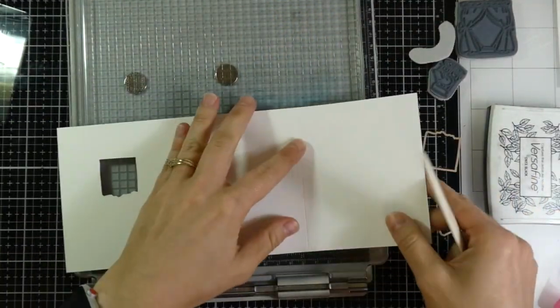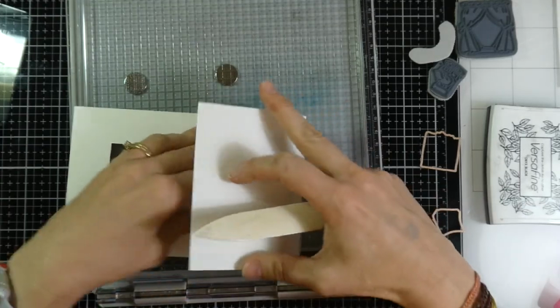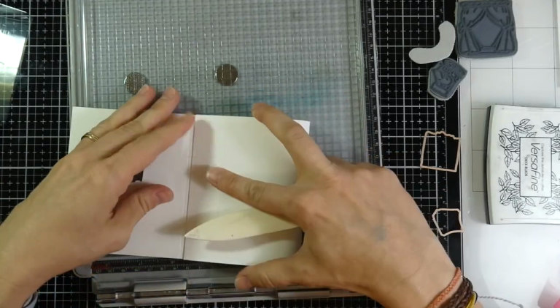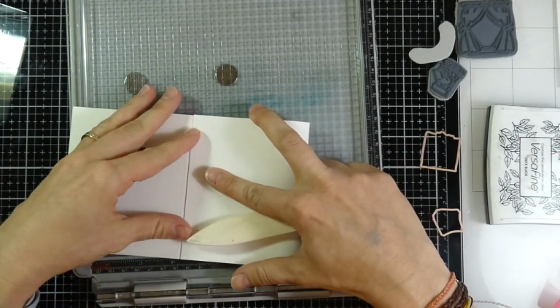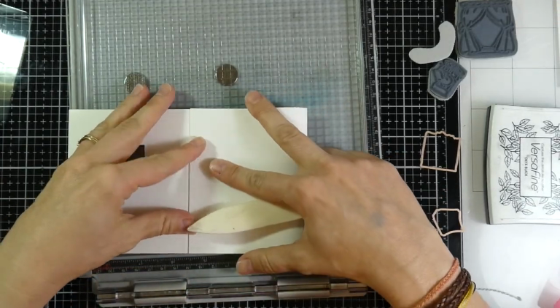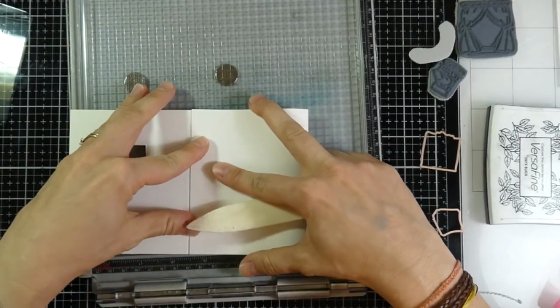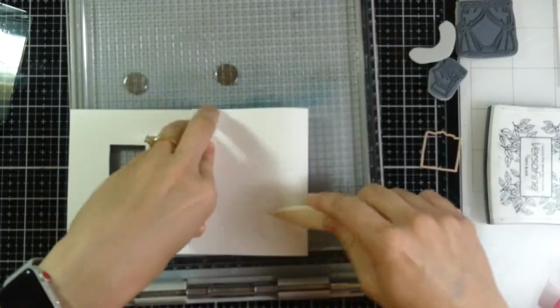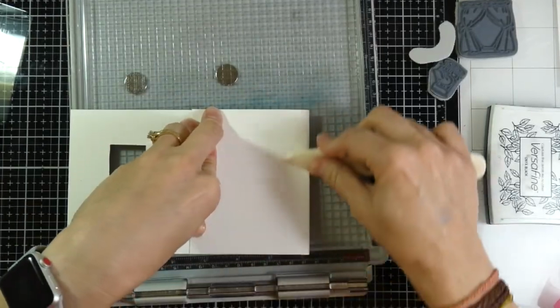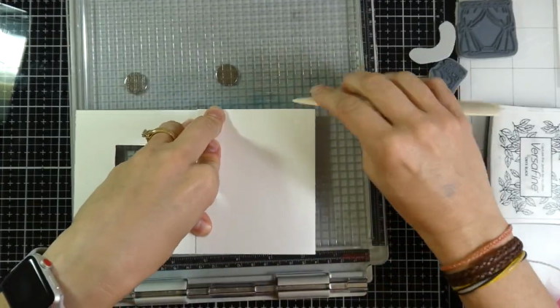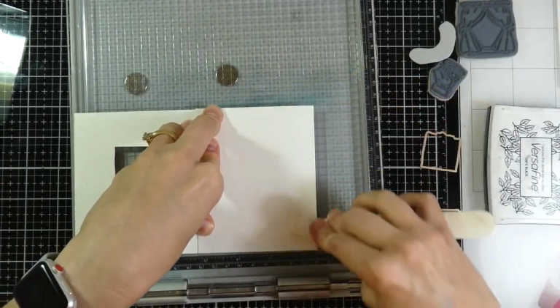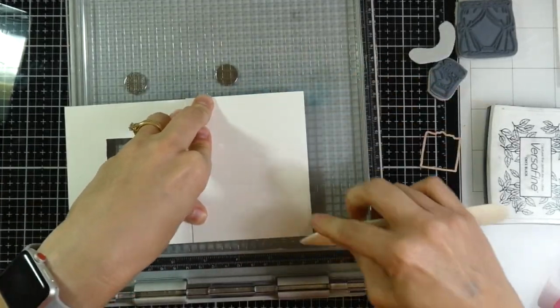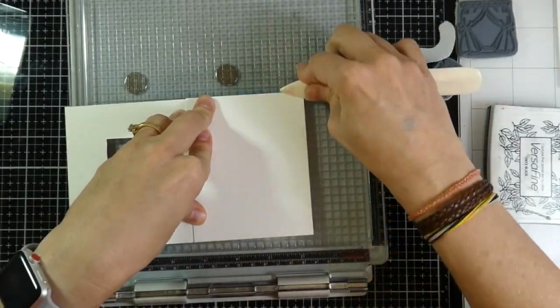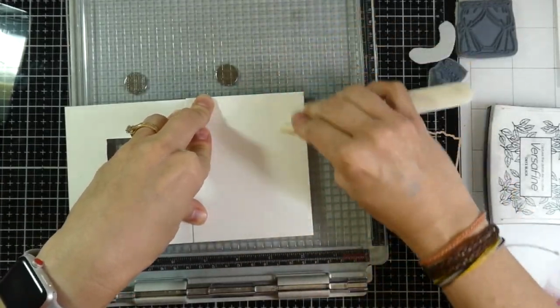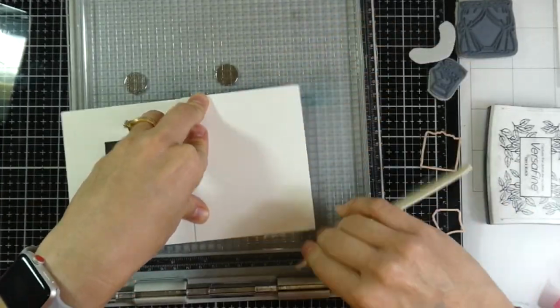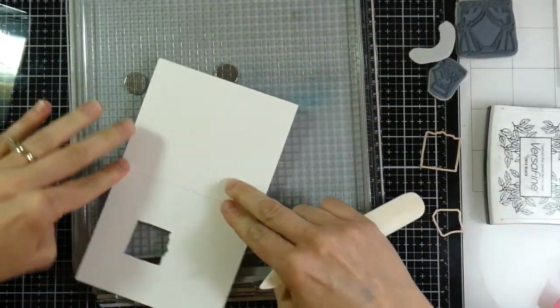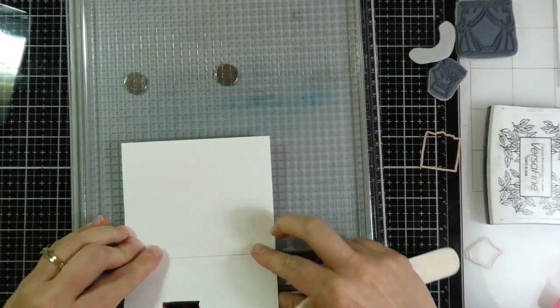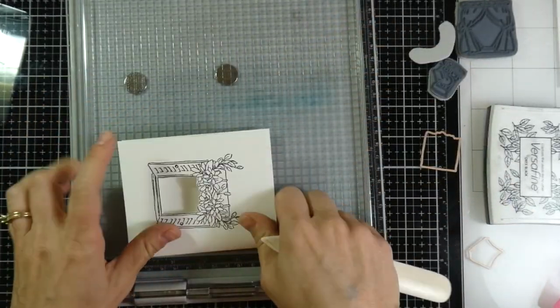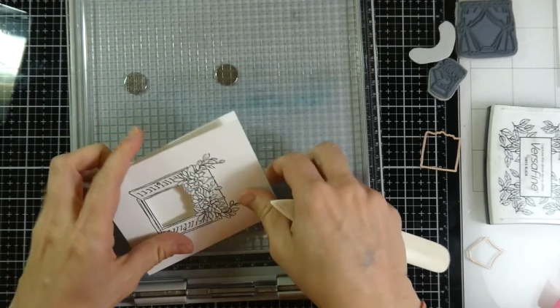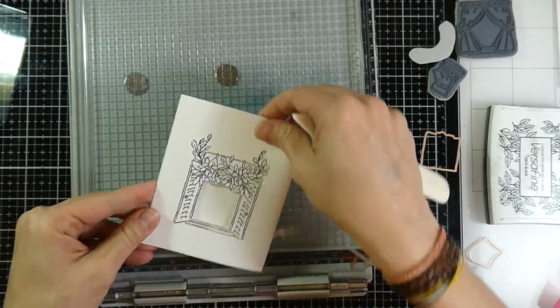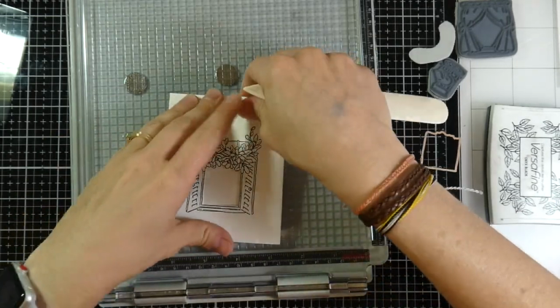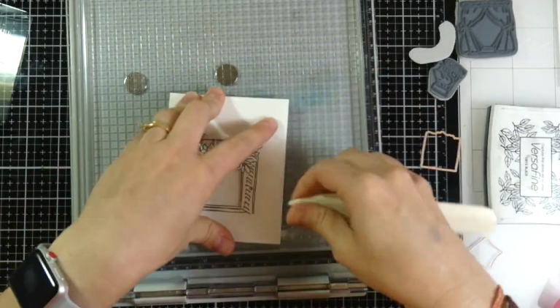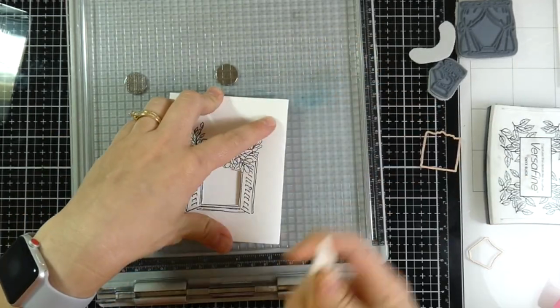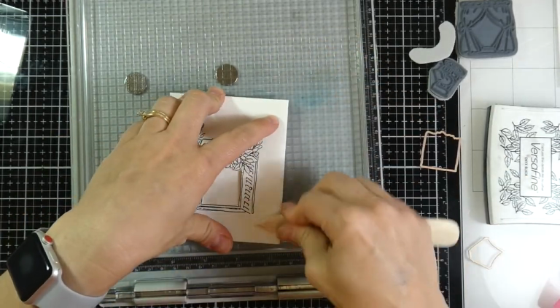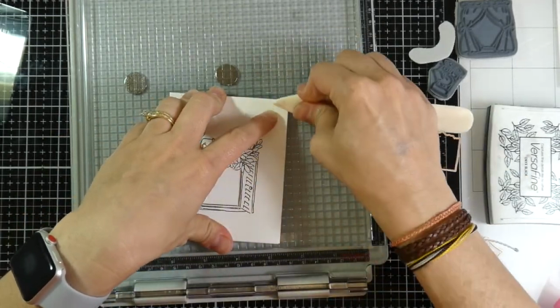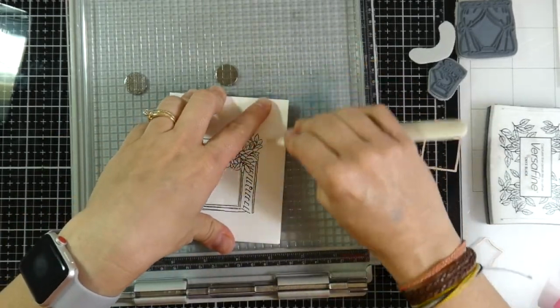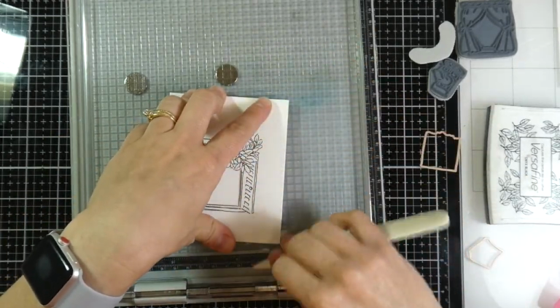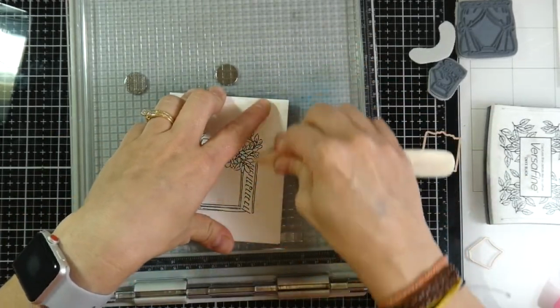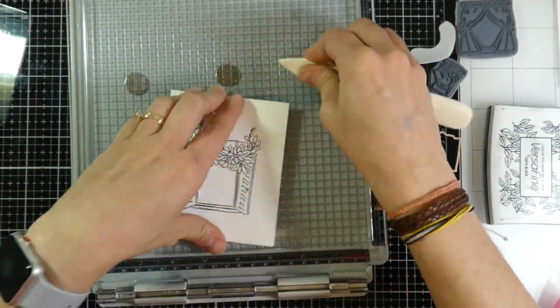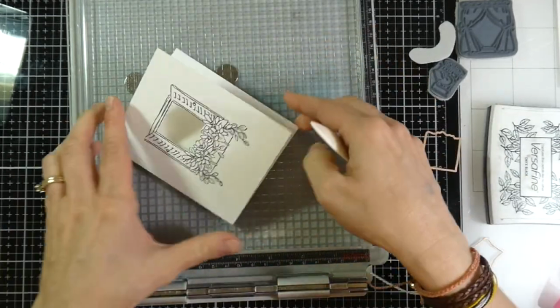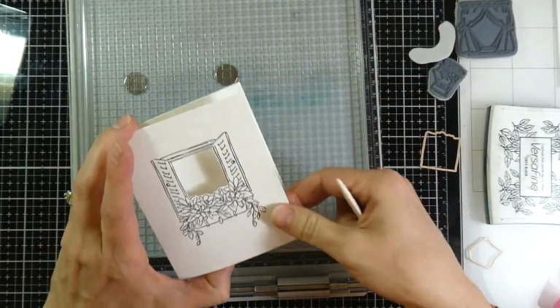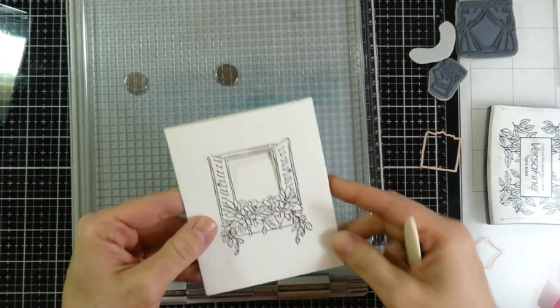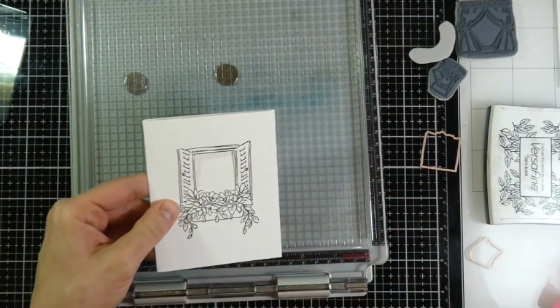Then I'm going to run that through my Big Shot machine and you'll see it cuts out perfectly. Now we'll fold the score lines — not score, but fold them — and when you're done with the card, that's how it's going to look.